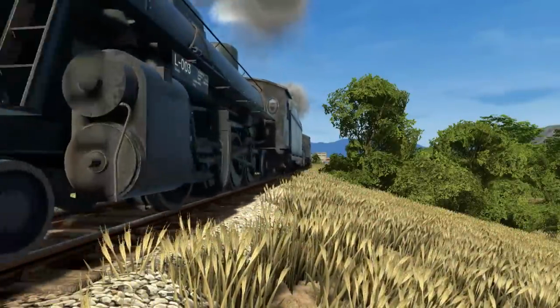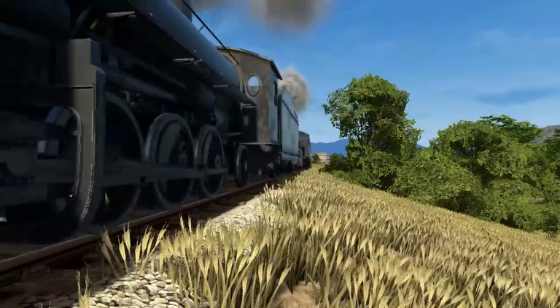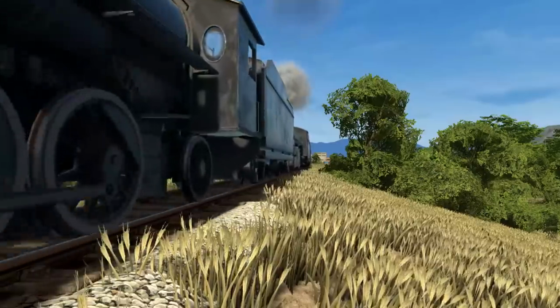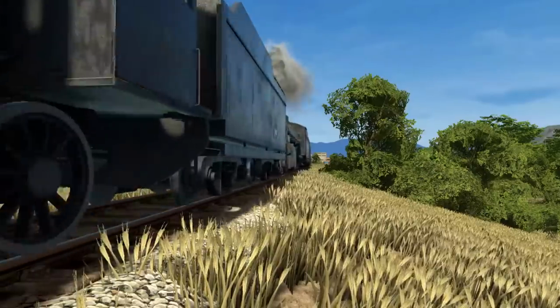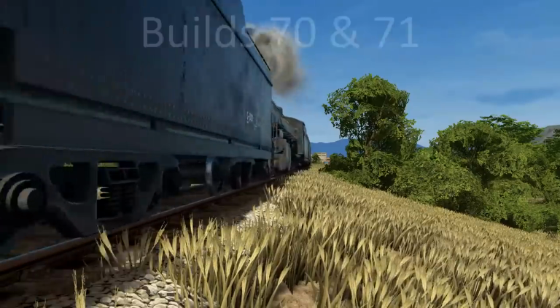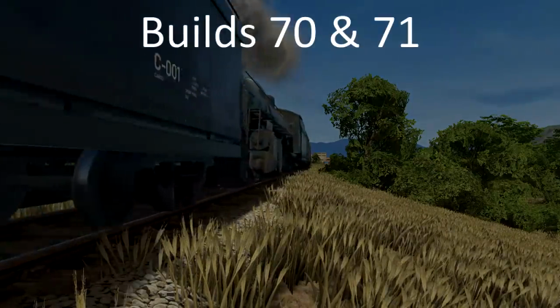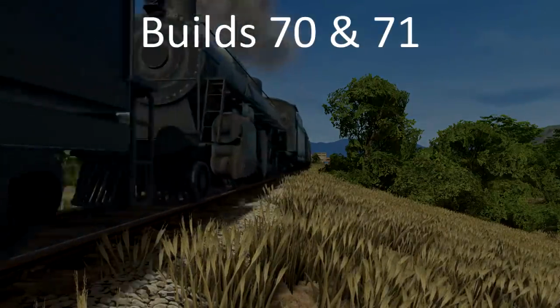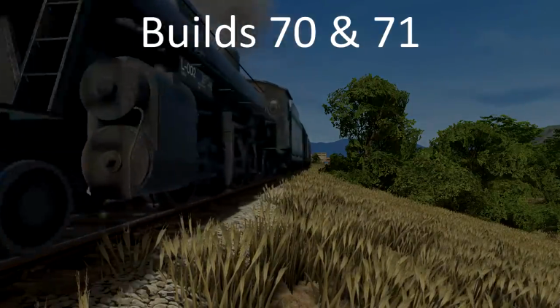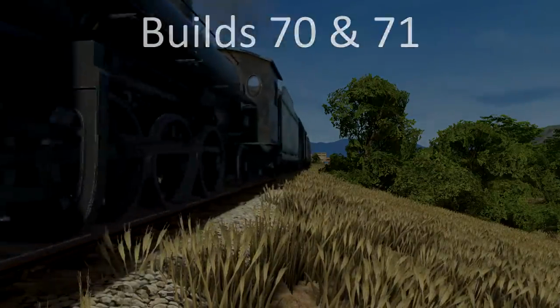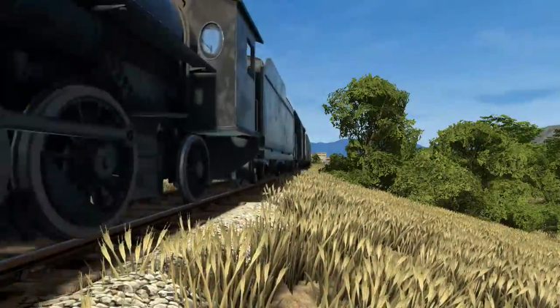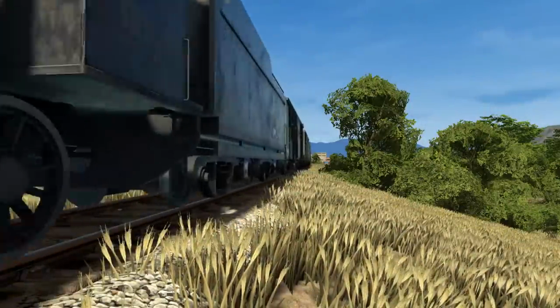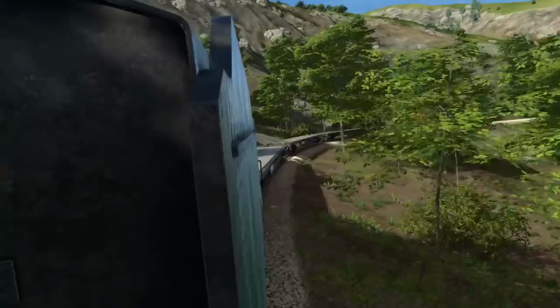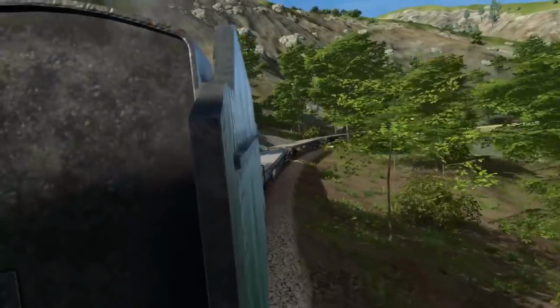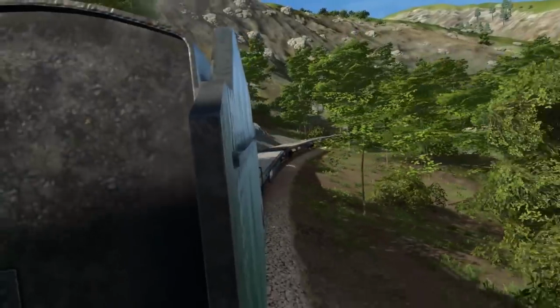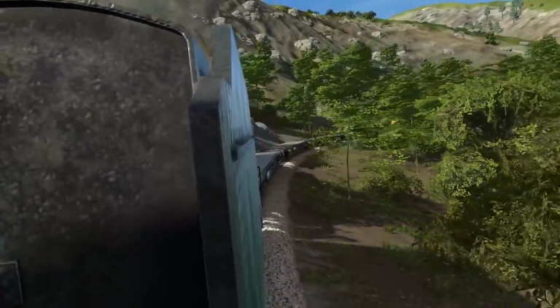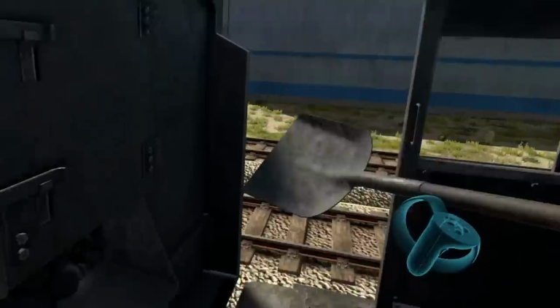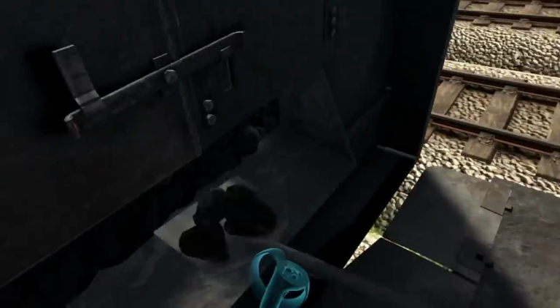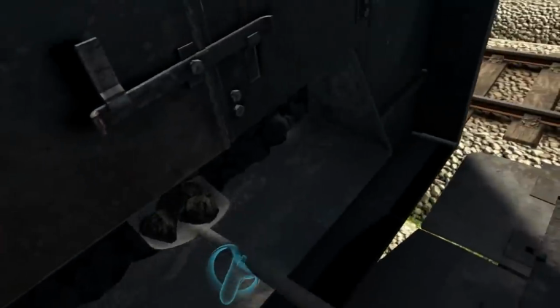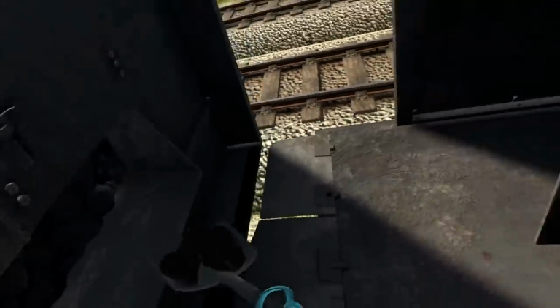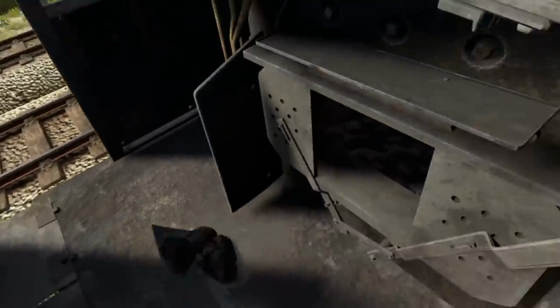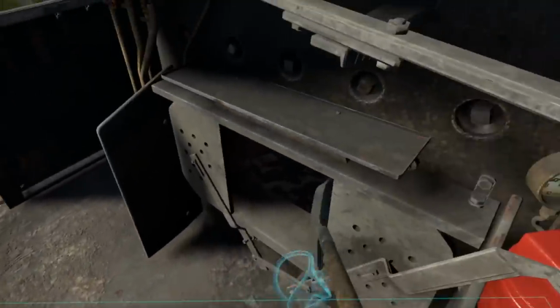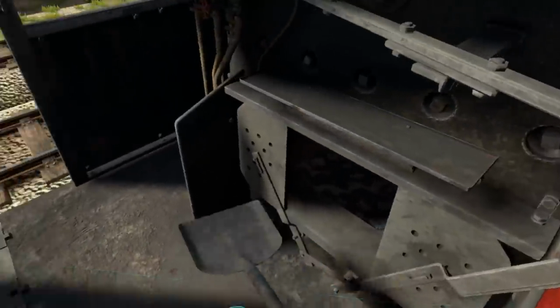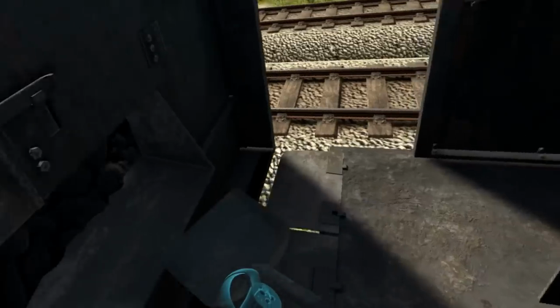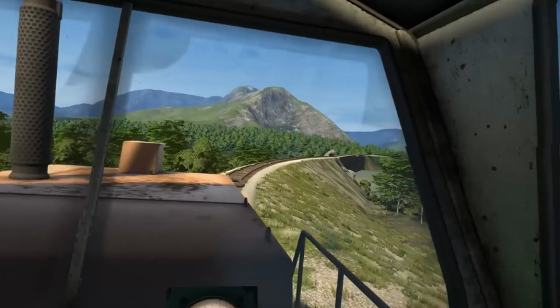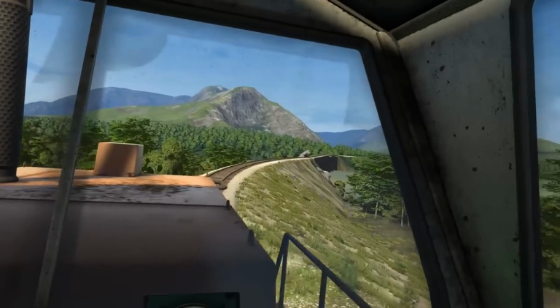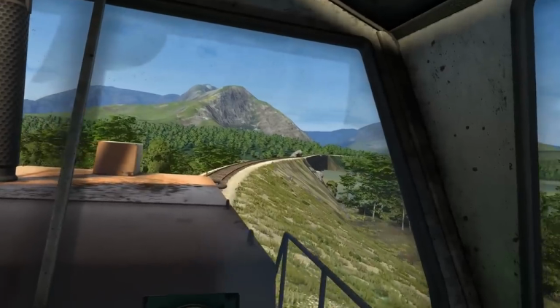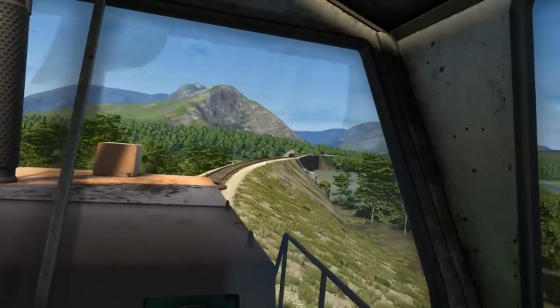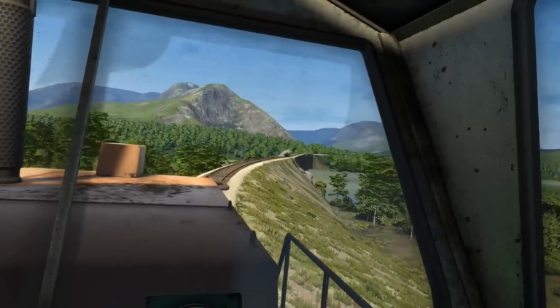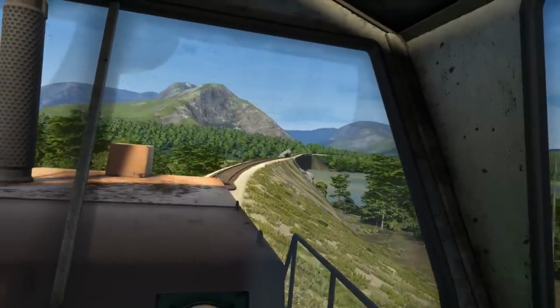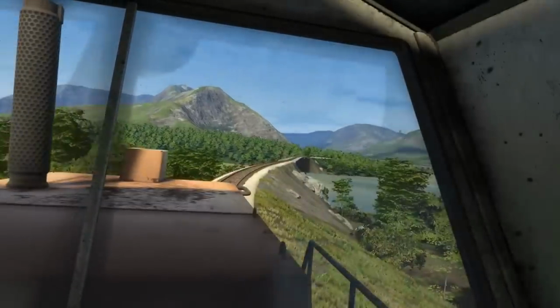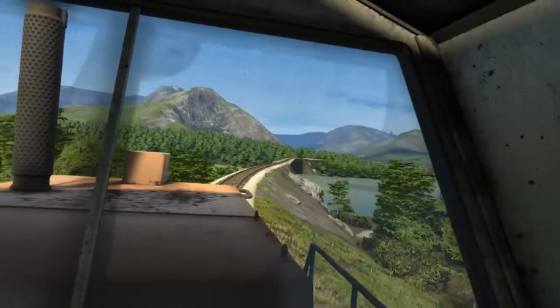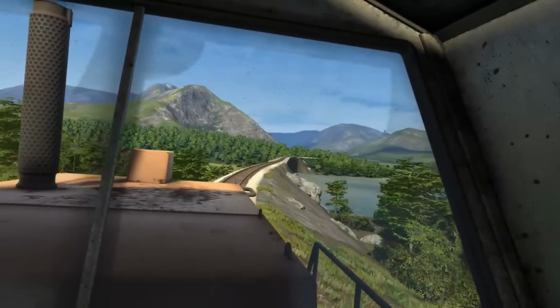This week brings us two updates, Build 70 and Build 71, which adds some bug fixes, brake power additions, and a non-physical shovel for use in VR. Oh yeah, we cleared the tracks of trees, rocks, and other vegetation. Kinda a big deal.